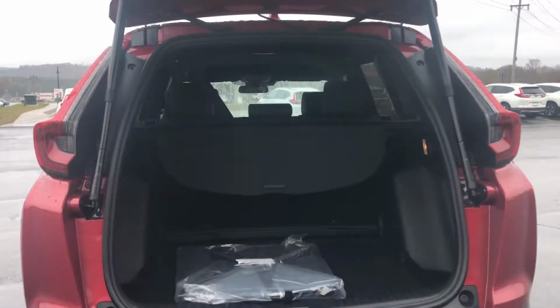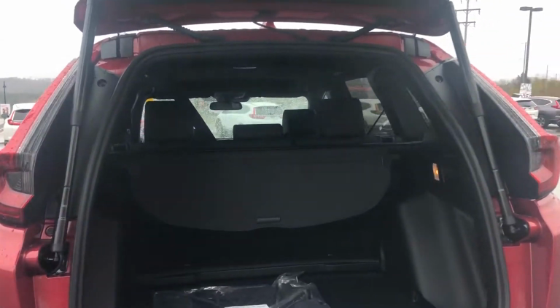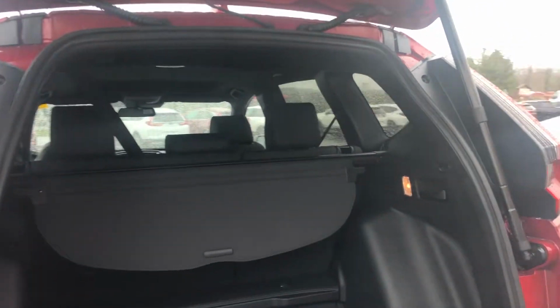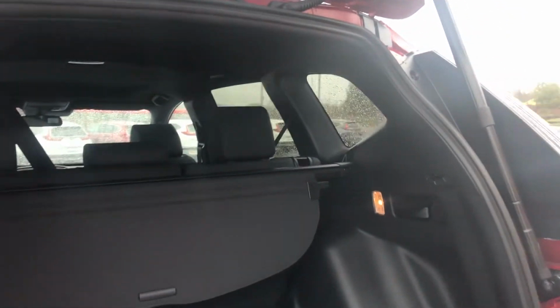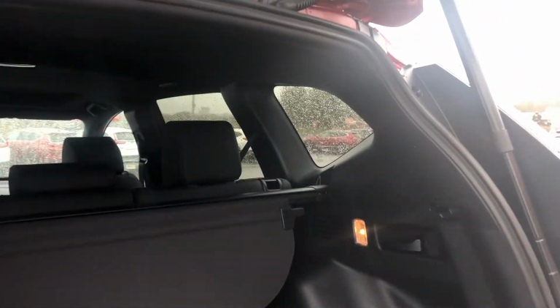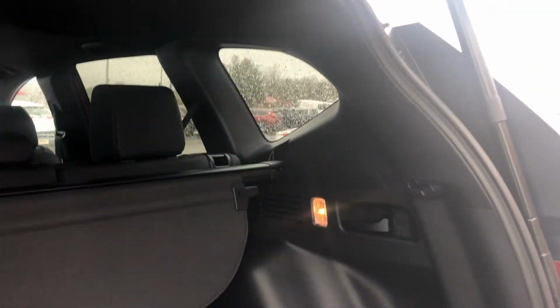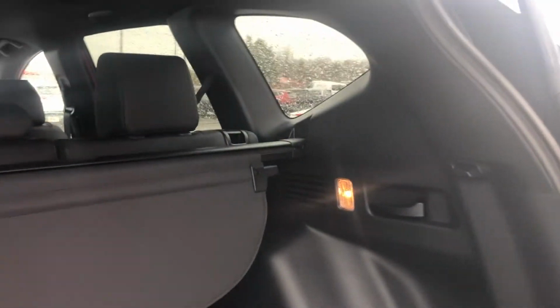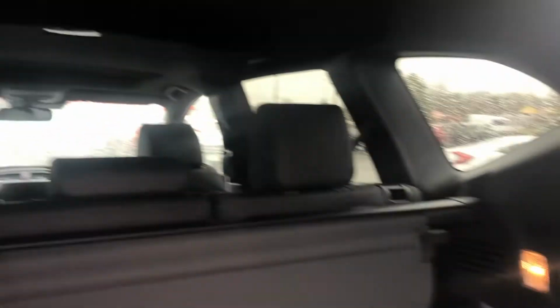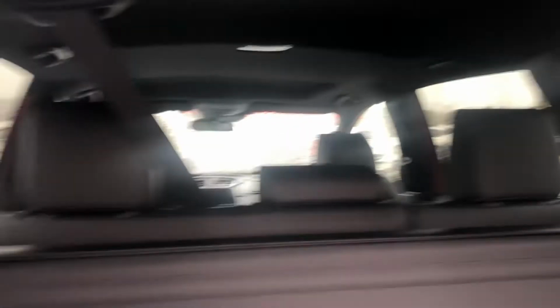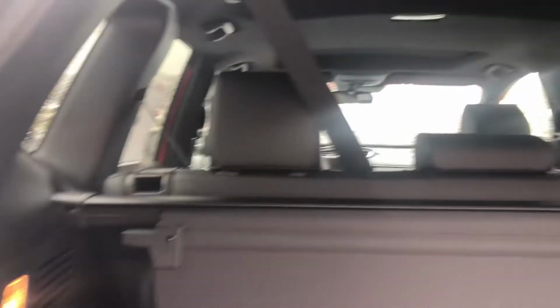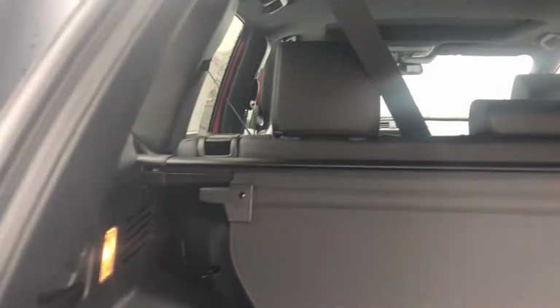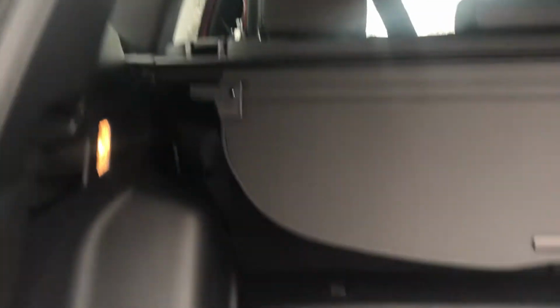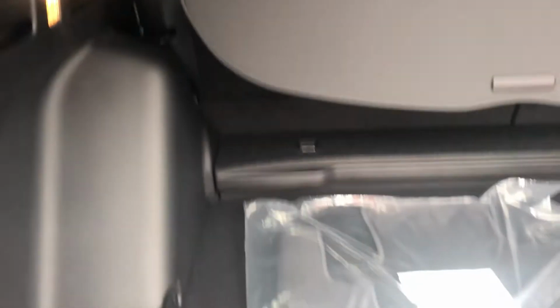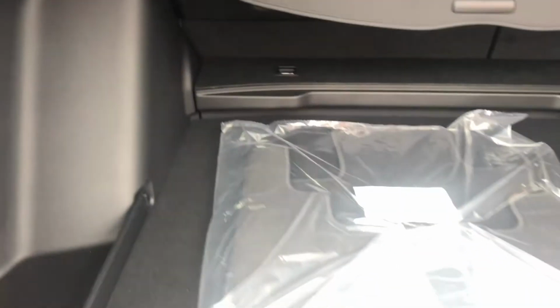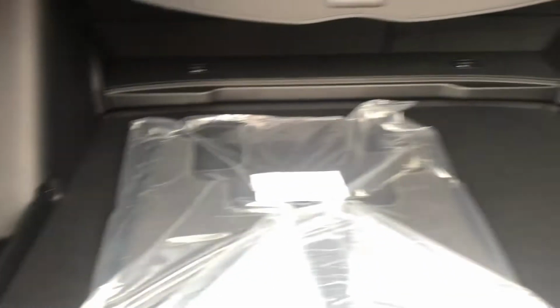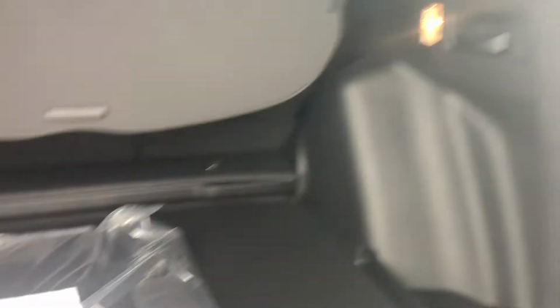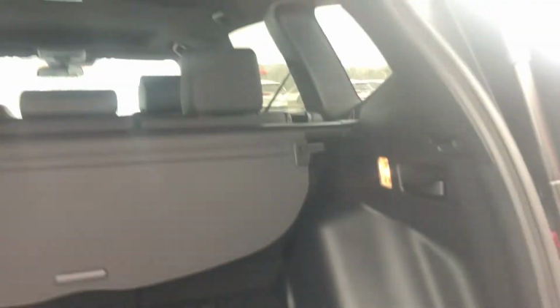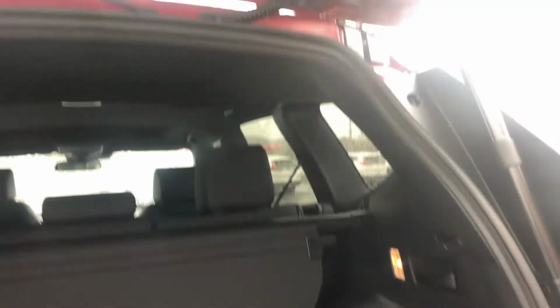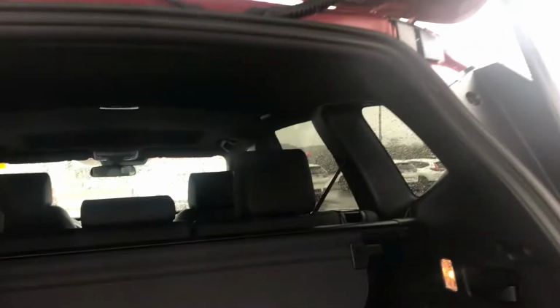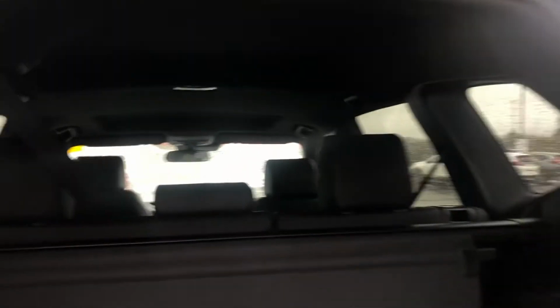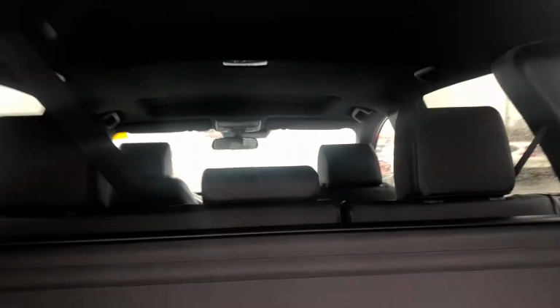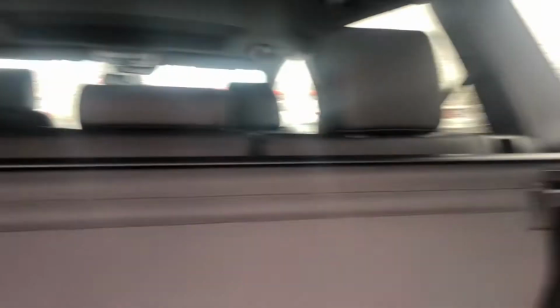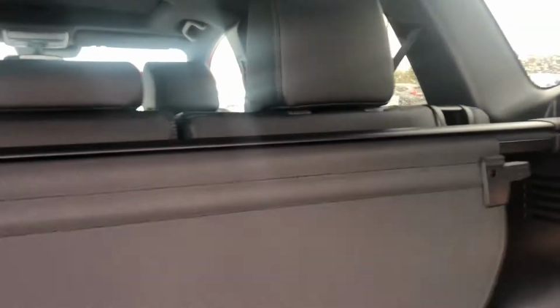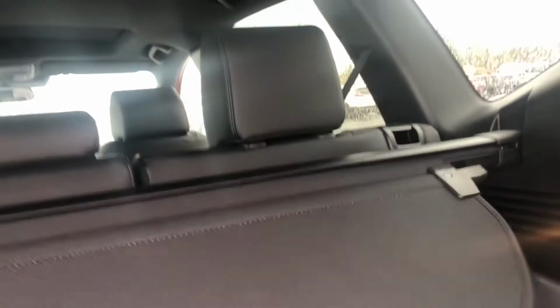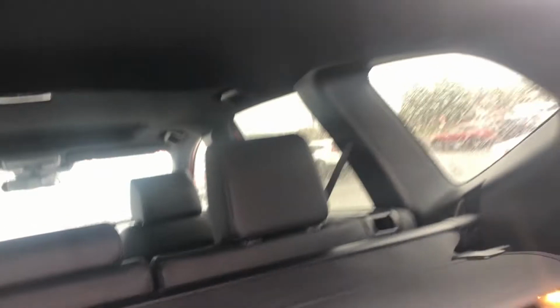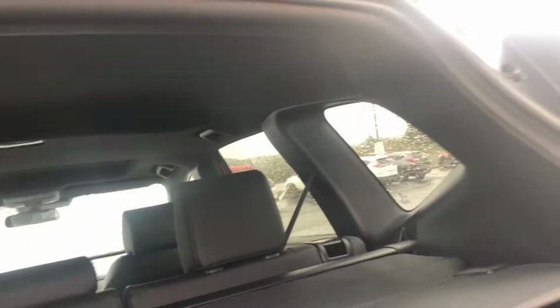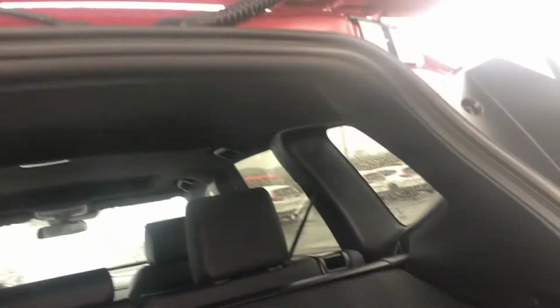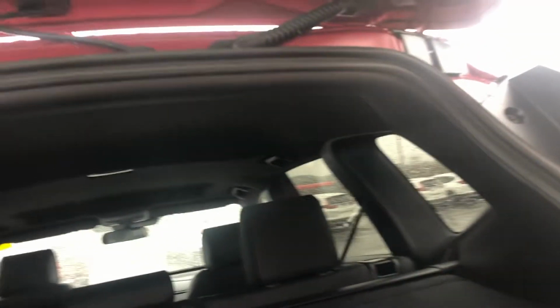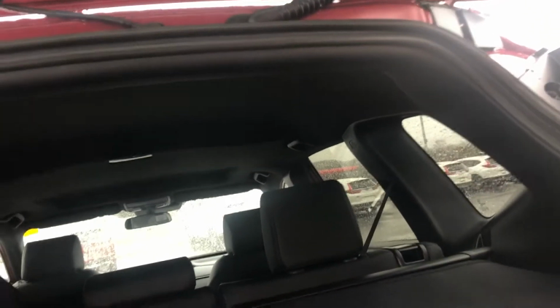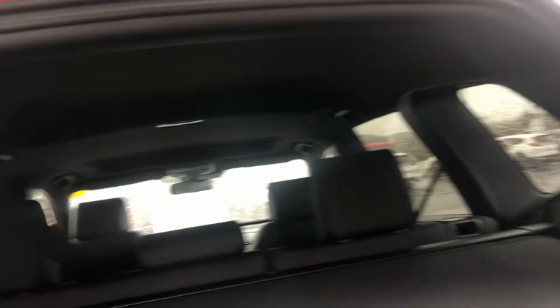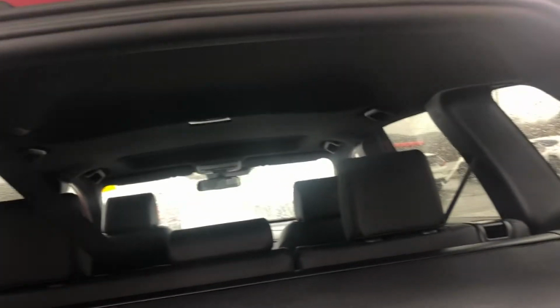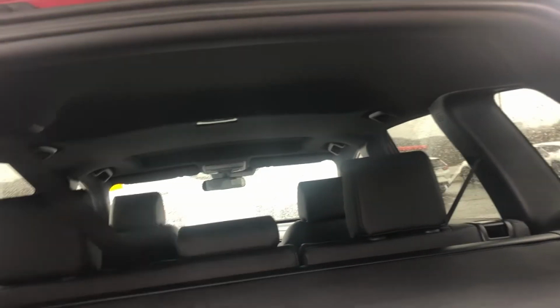The back is quite roomy and nice and spacious. The seats fold down for even more room, as well as the dish shelf for additional storage.